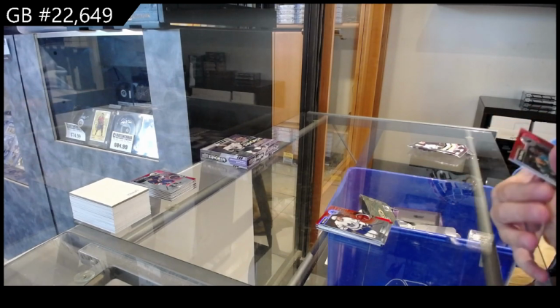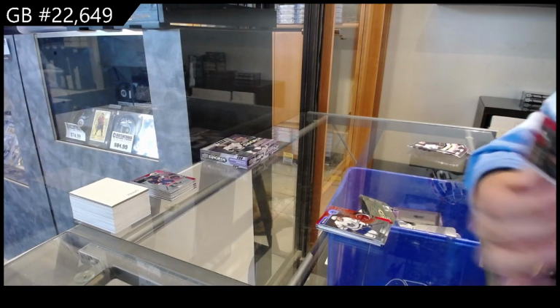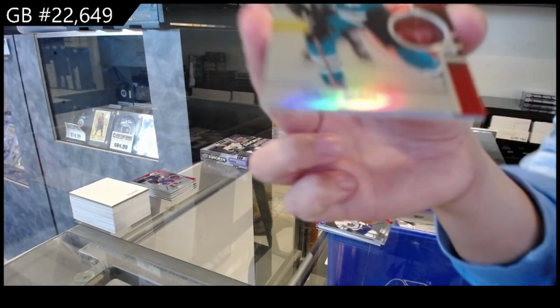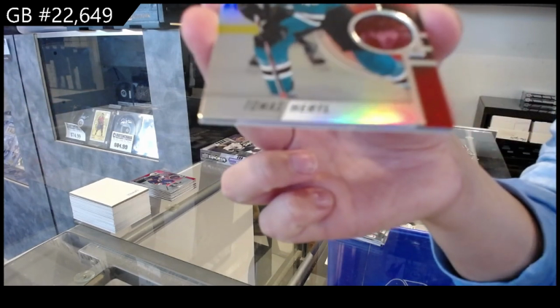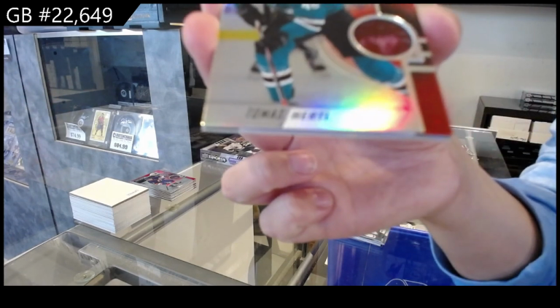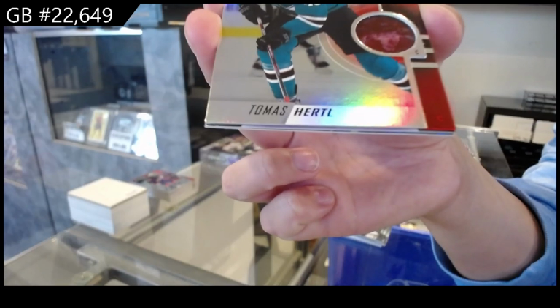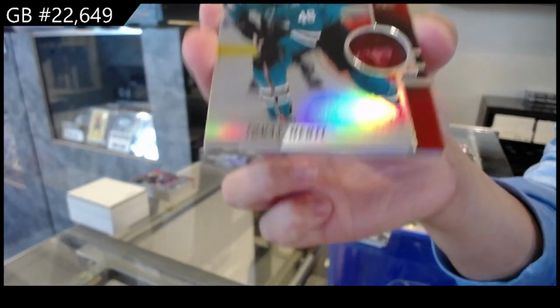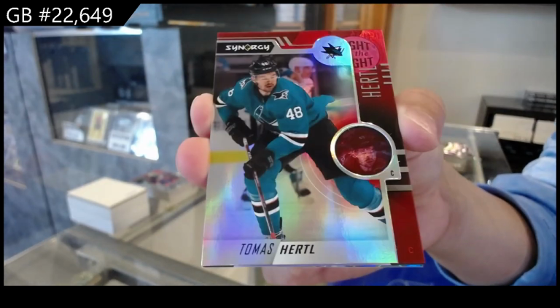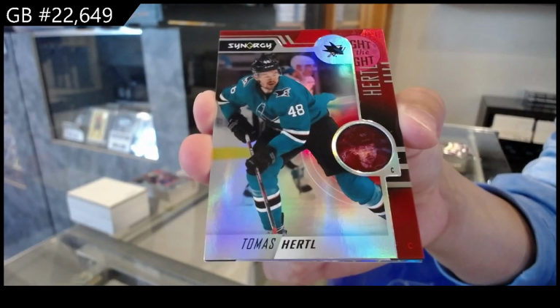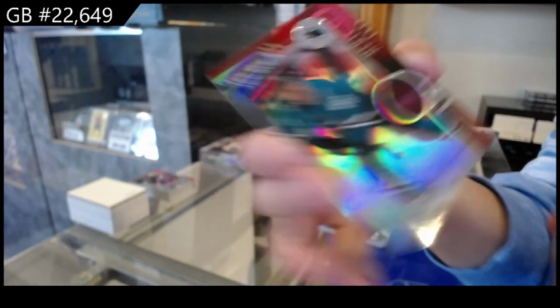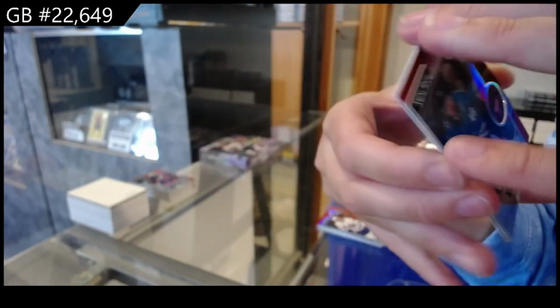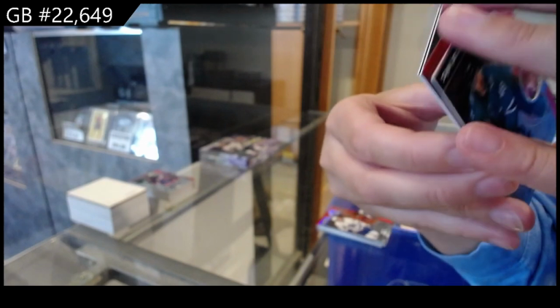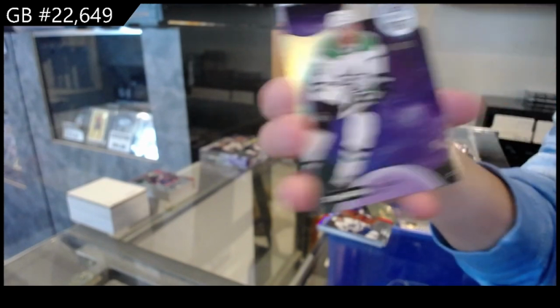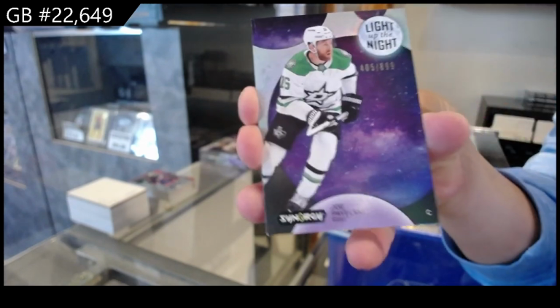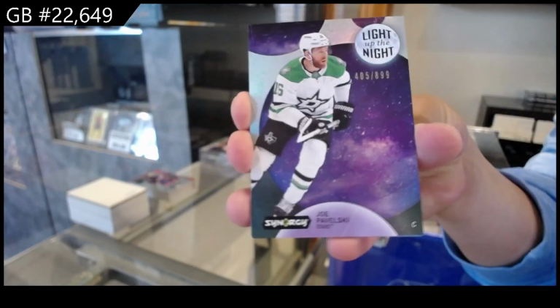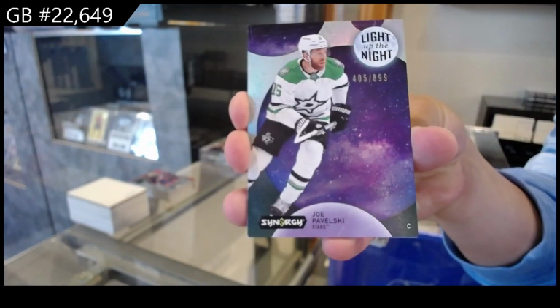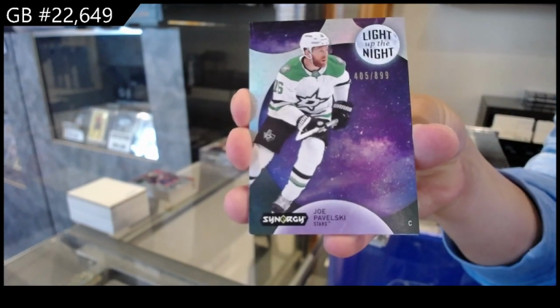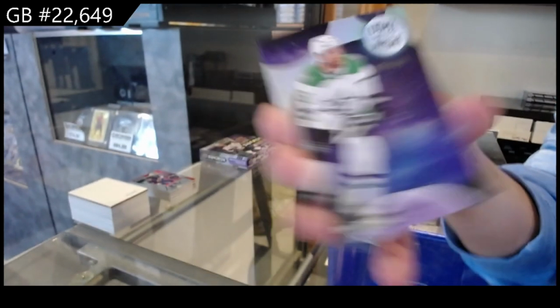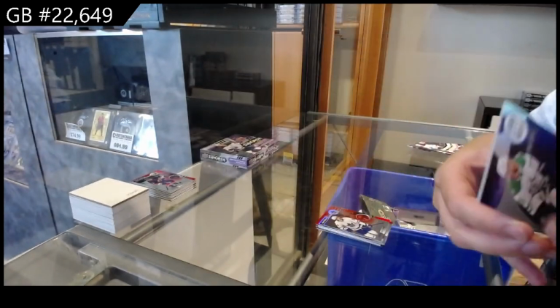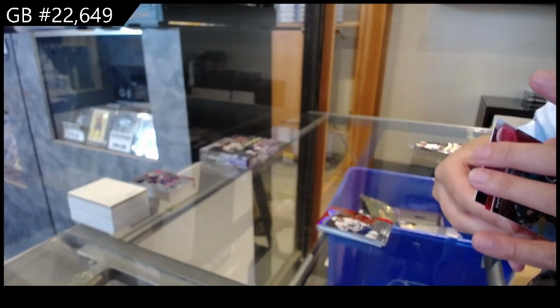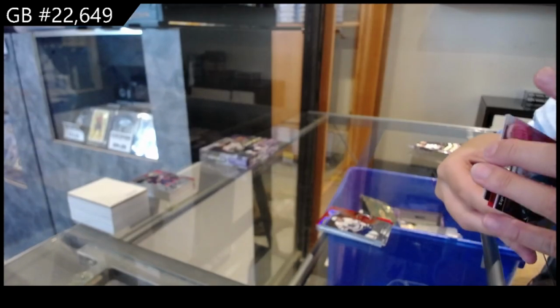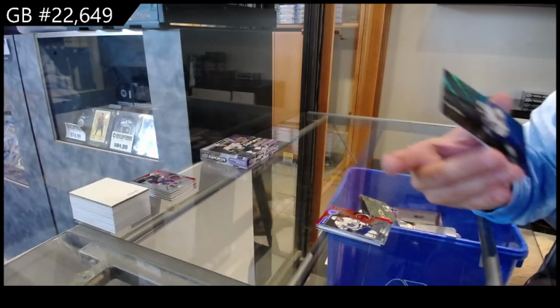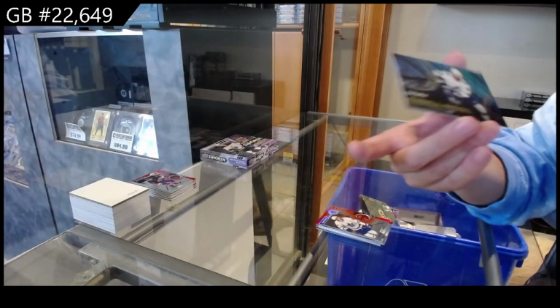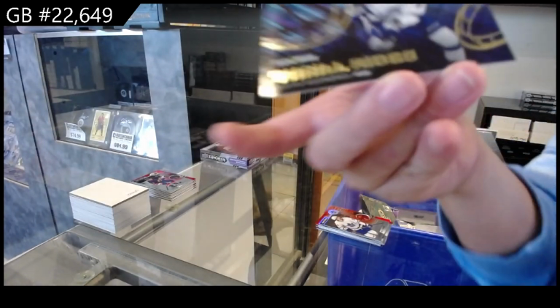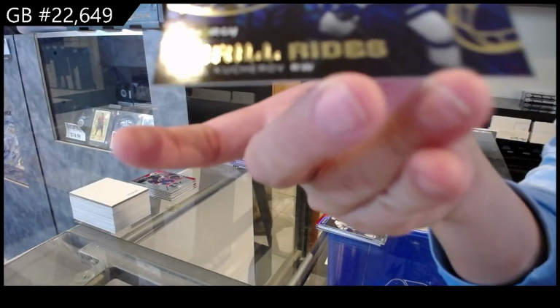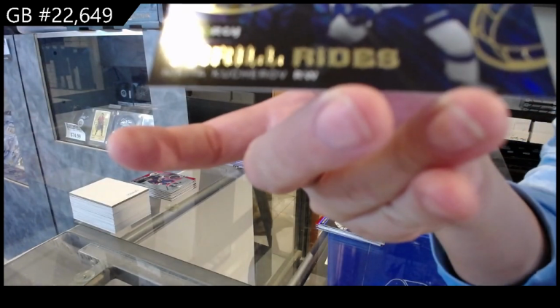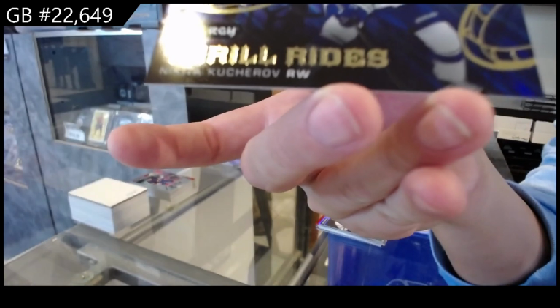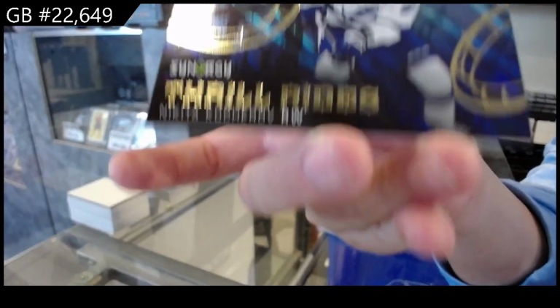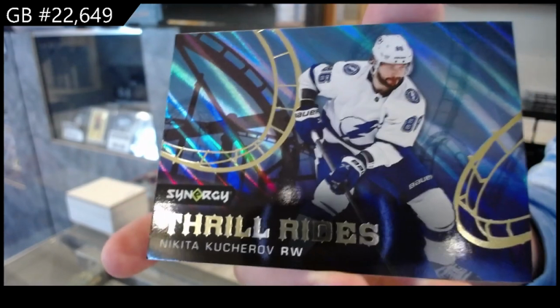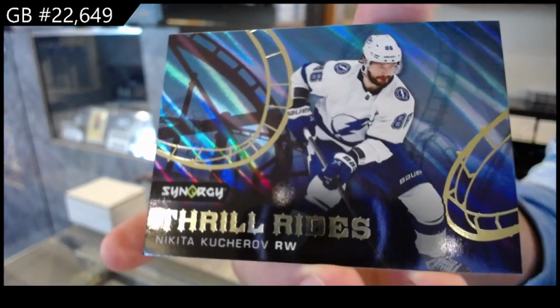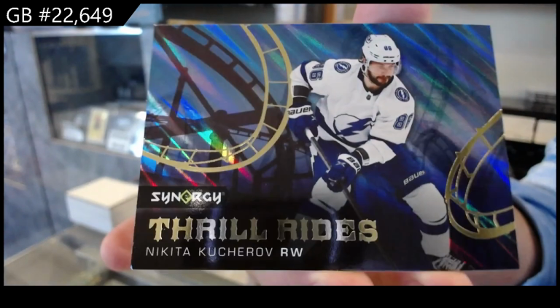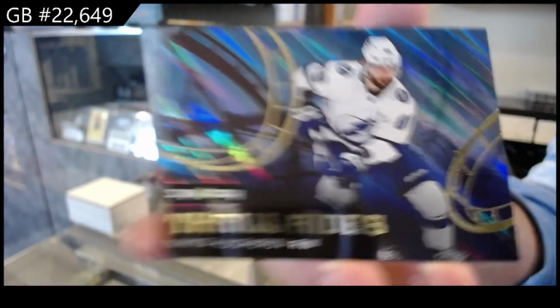Red for the San Jose Sharks of Hurdle. Light Up the Night for Dallas of Pavelski, numbered at 899. And a Thrill Rides for Tampa of Nikita Kucherov.